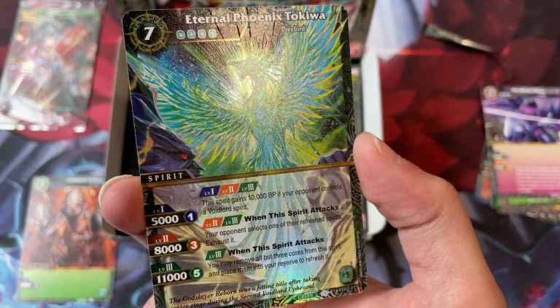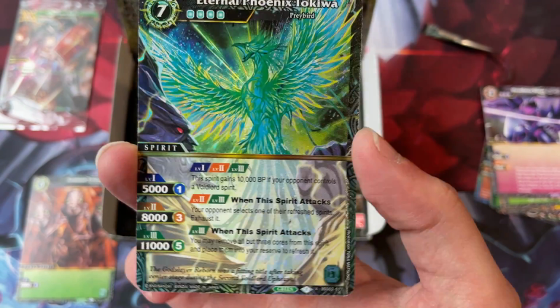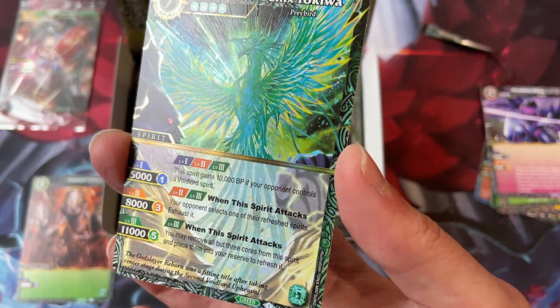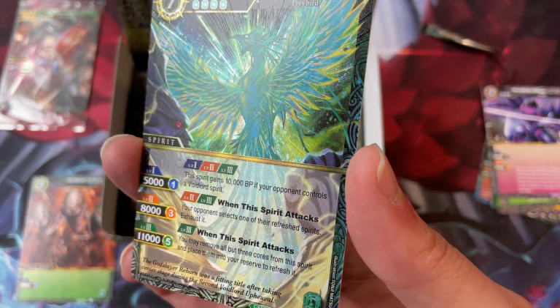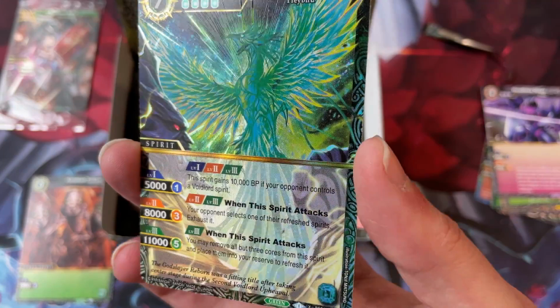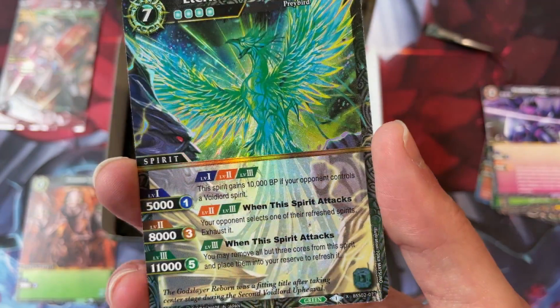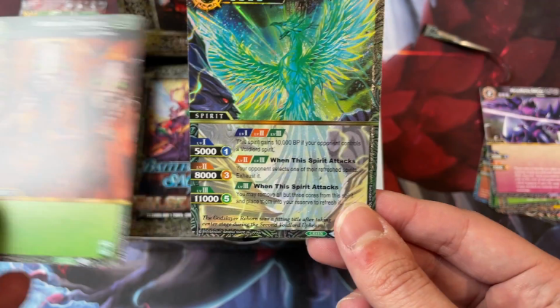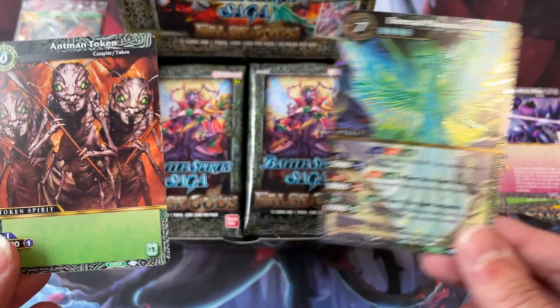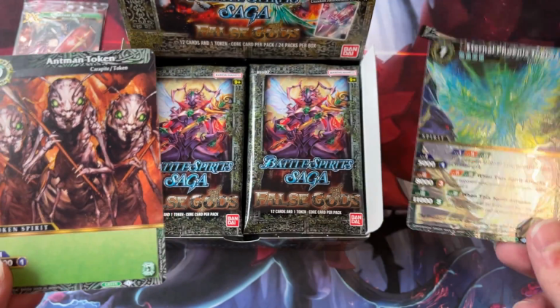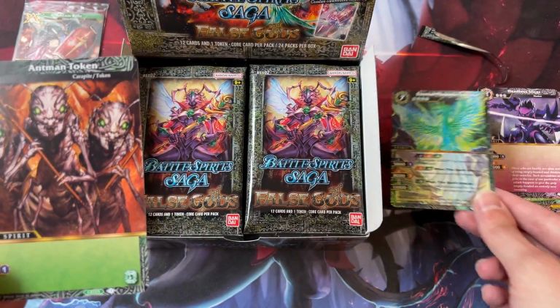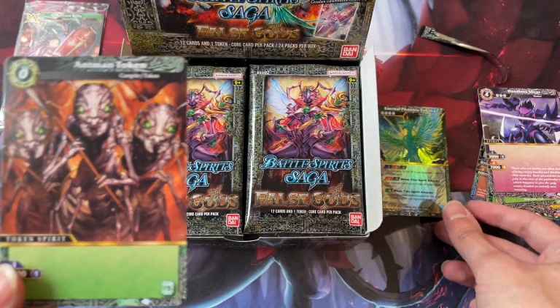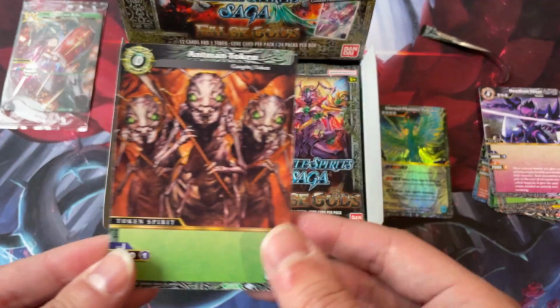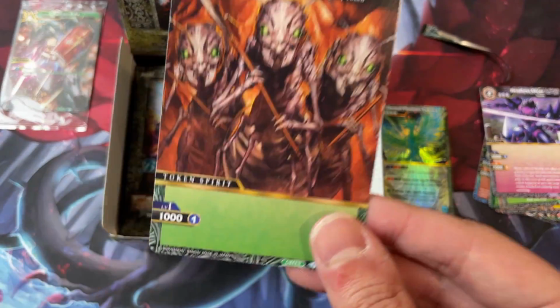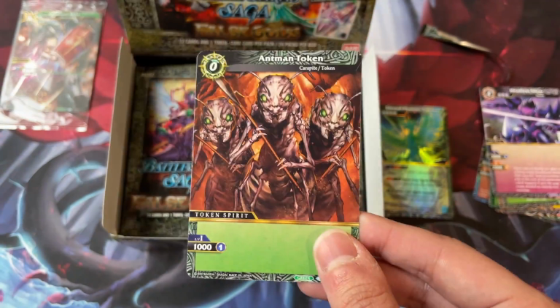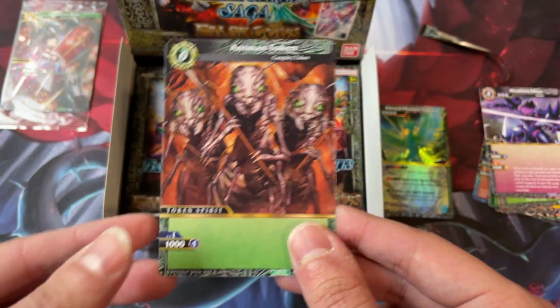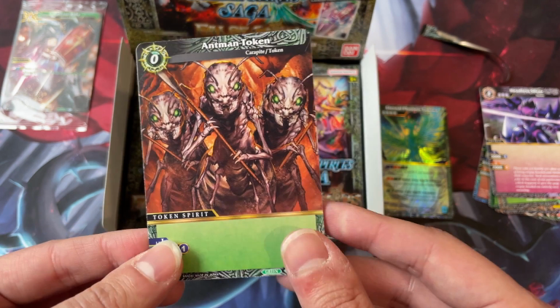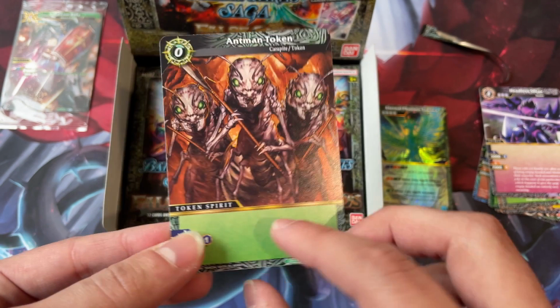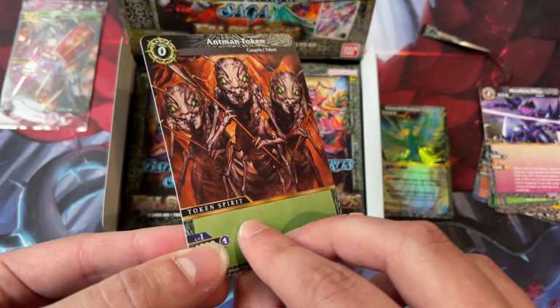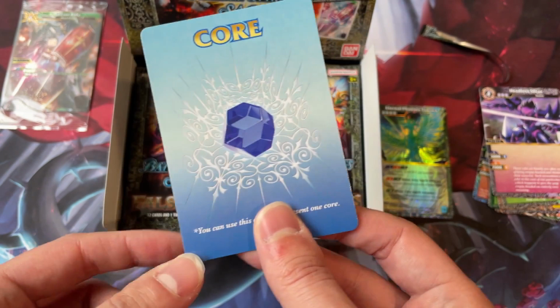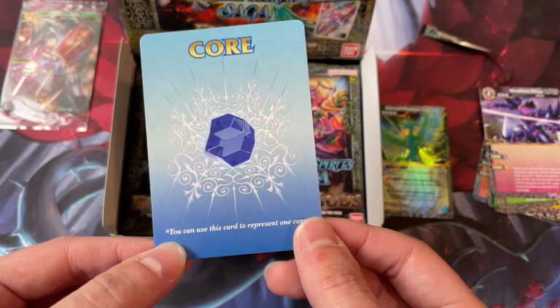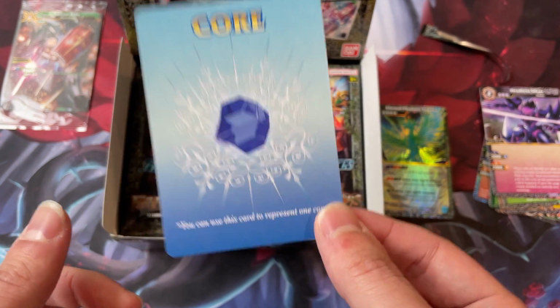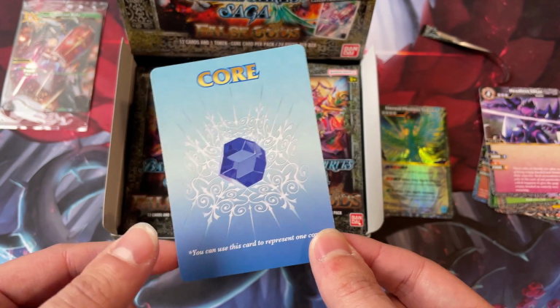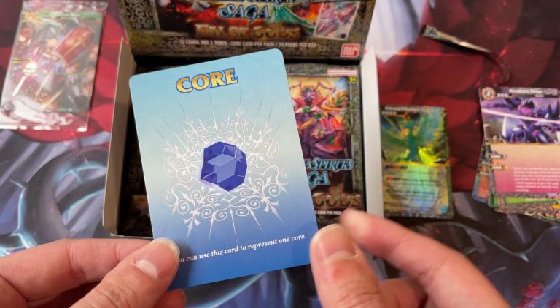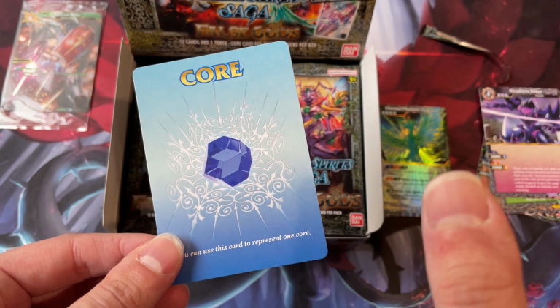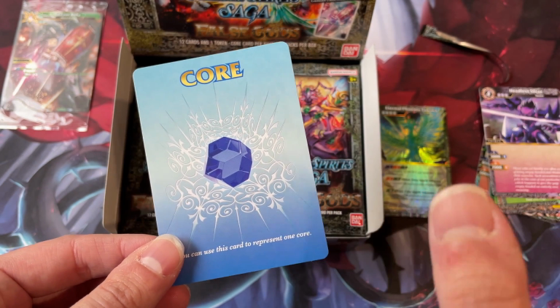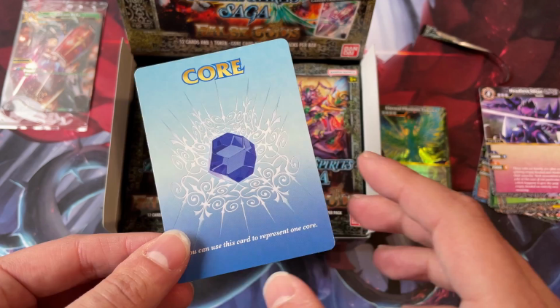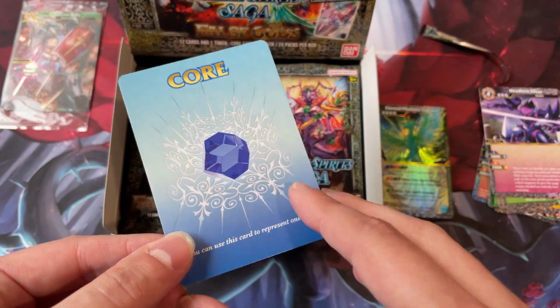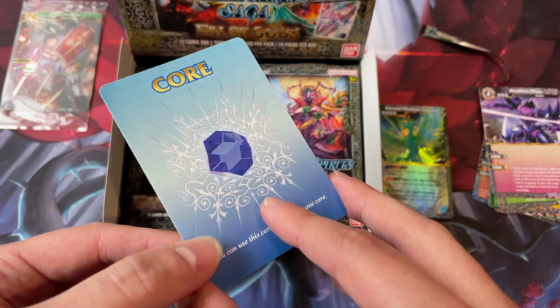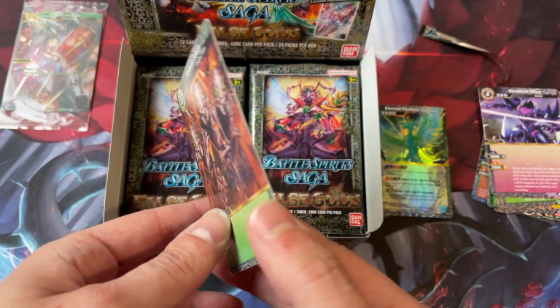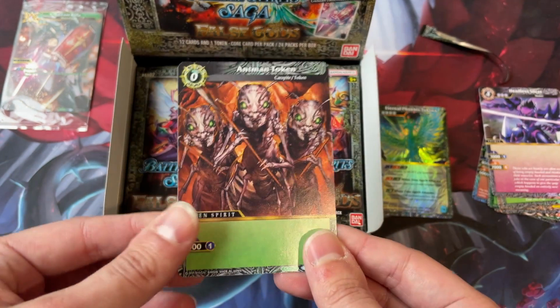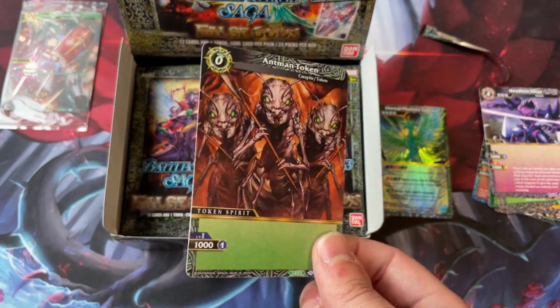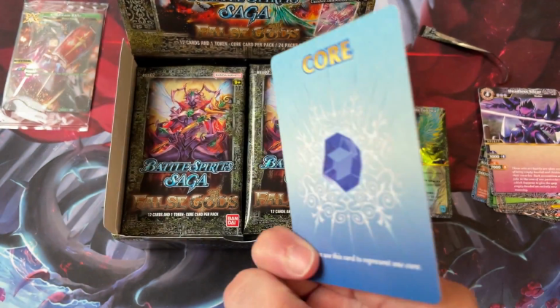The X-Rares still look really good. And you'll notice that we also got a token. I didn't know this until yesterday — the tokens double as the core cards. I had the impression that they were separate, but no, they're the same.